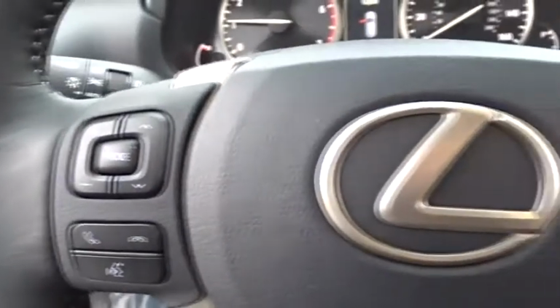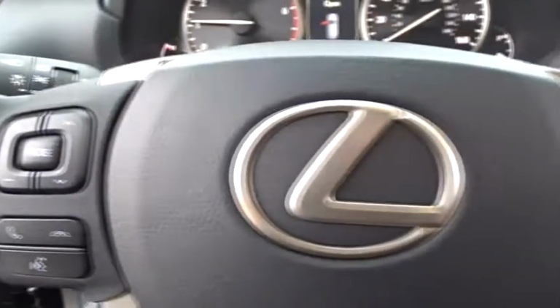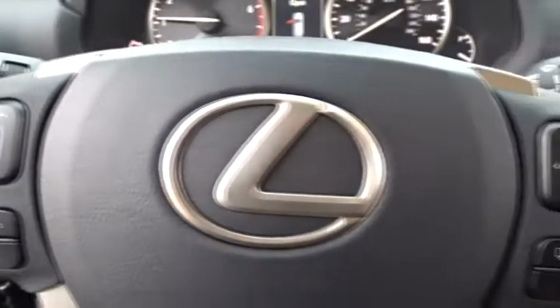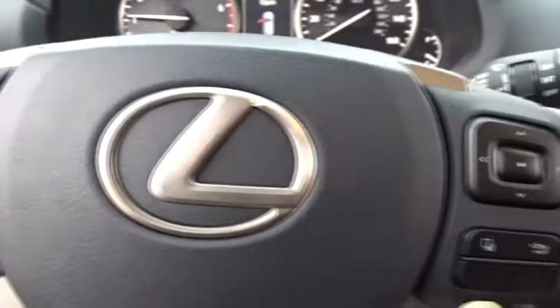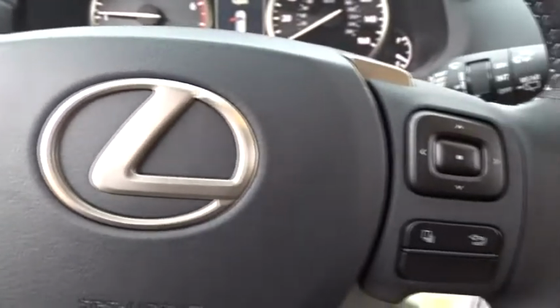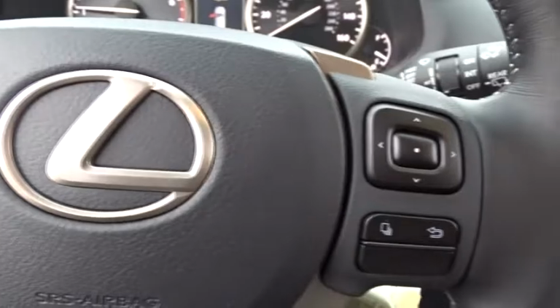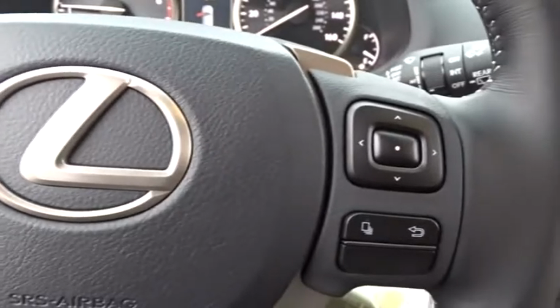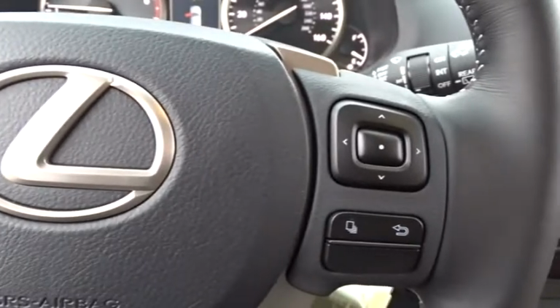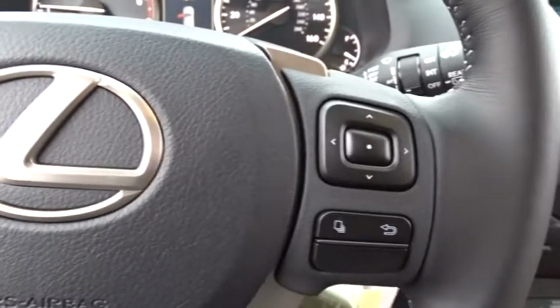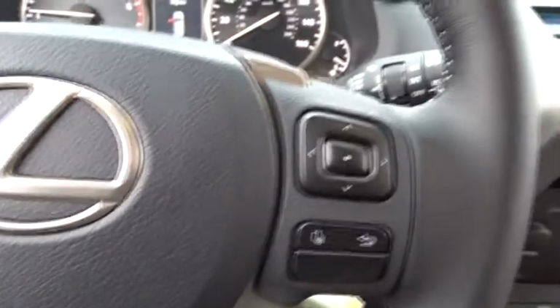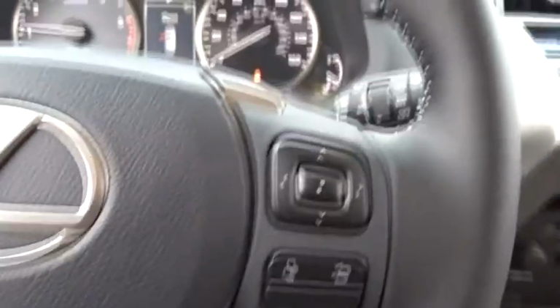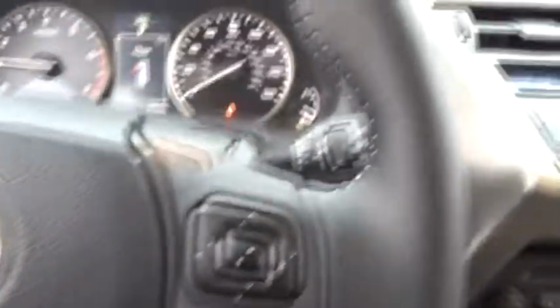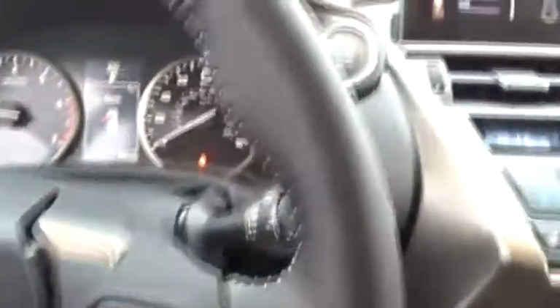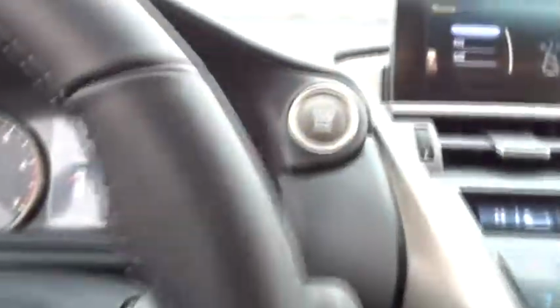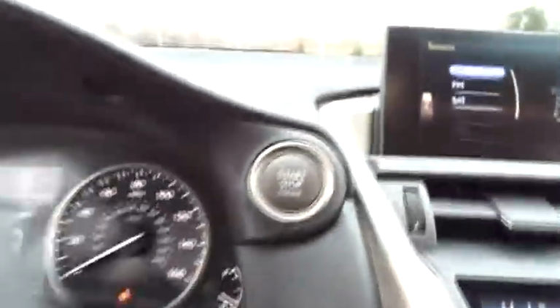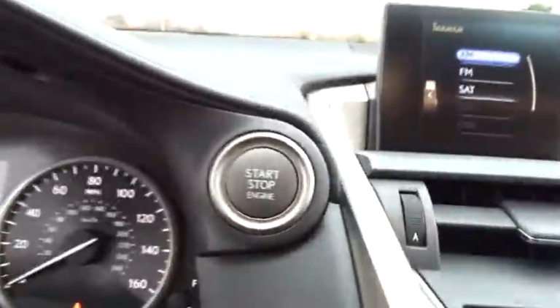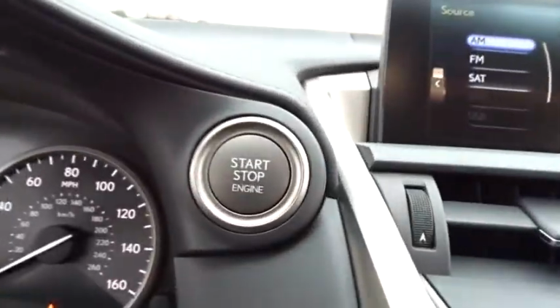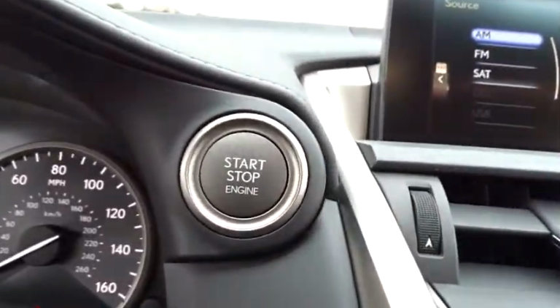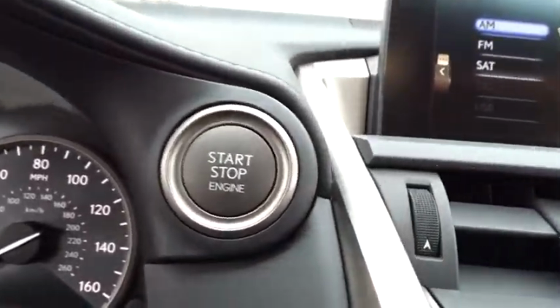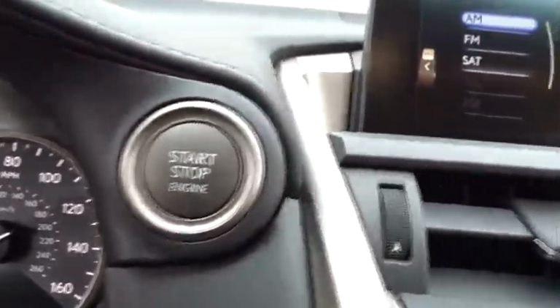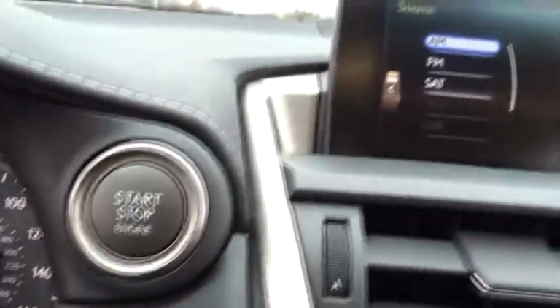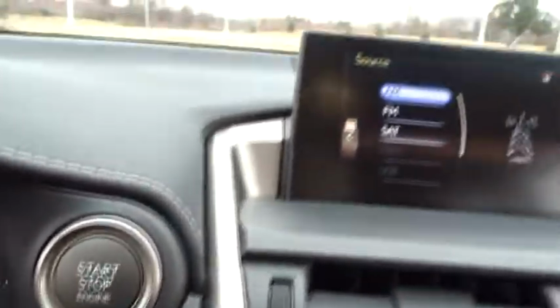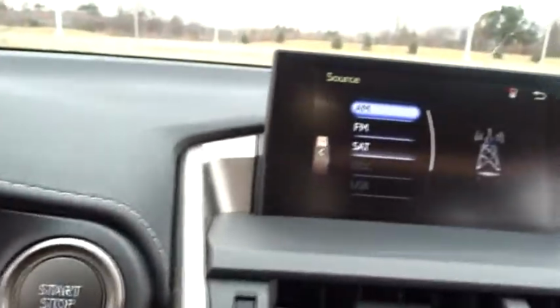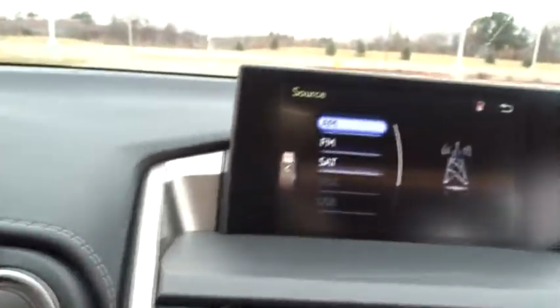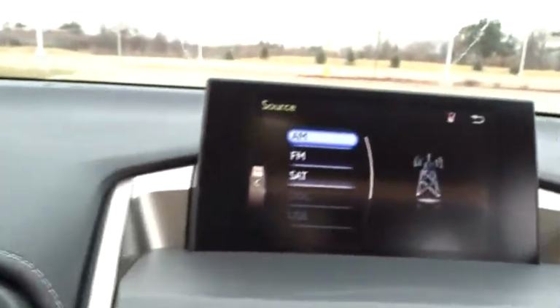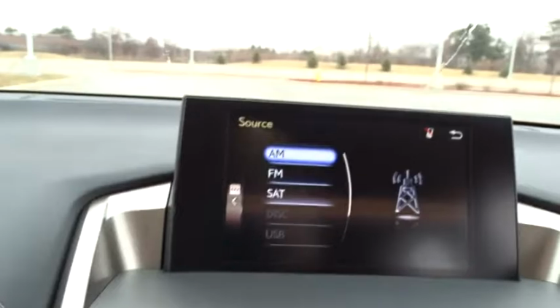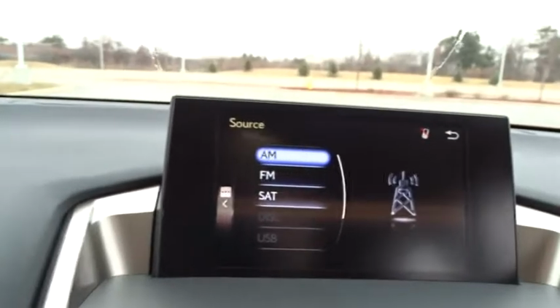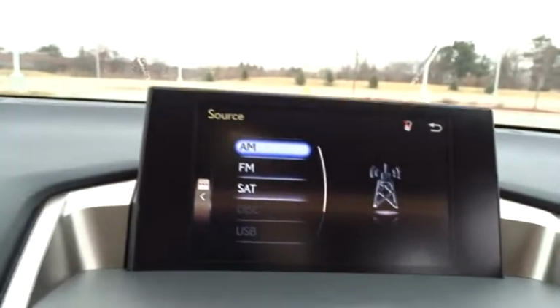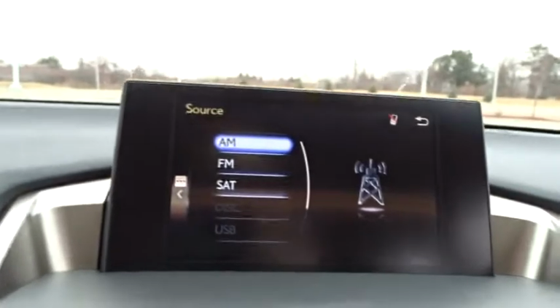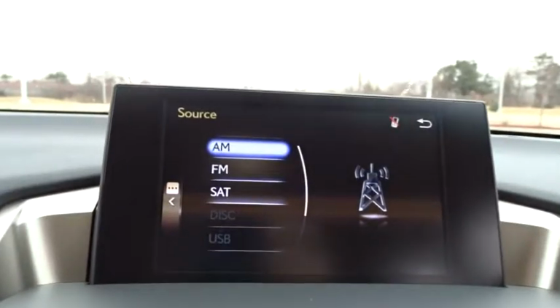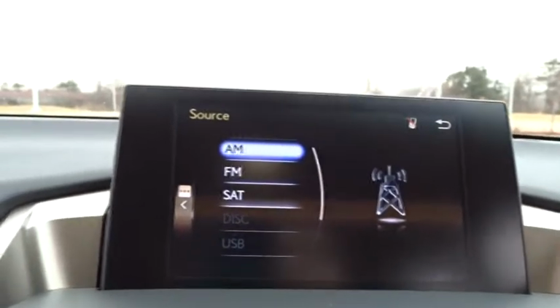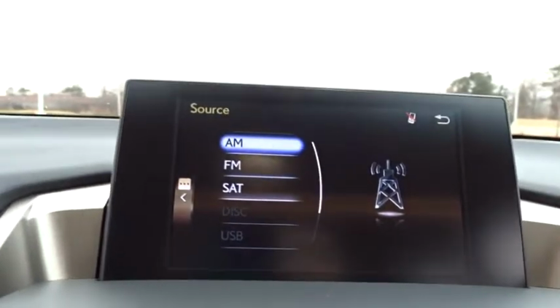Bluetooth, adjustable steering wheel, power steering, auto-dimming rearview mirror, cruise control, aluminum wheels, keyless start, floor mats.